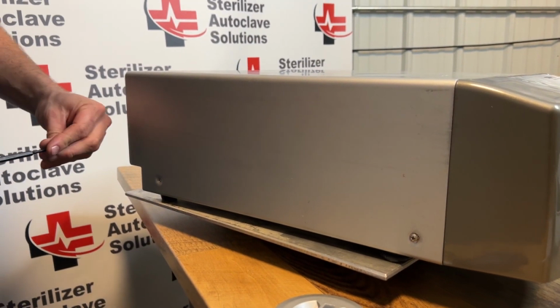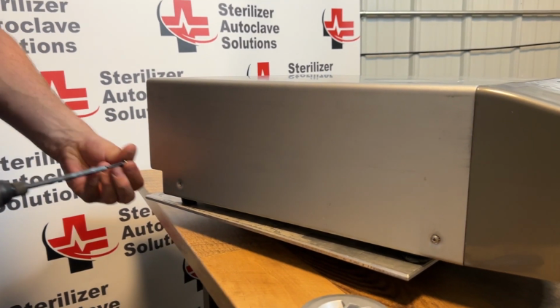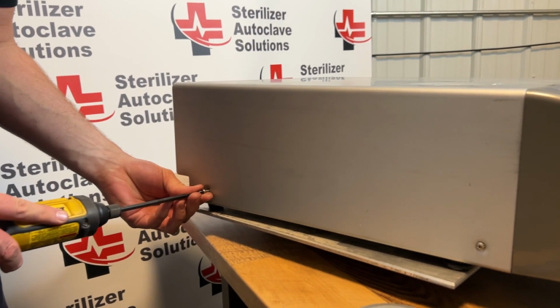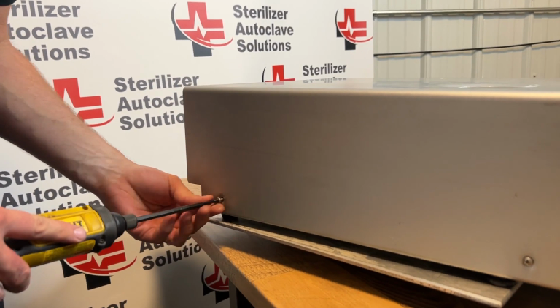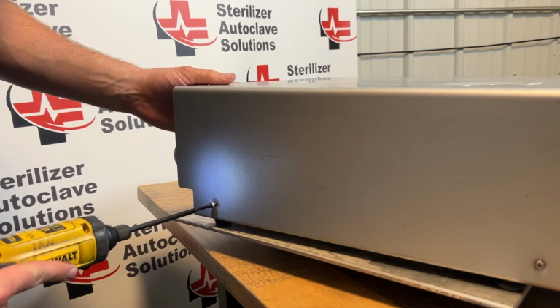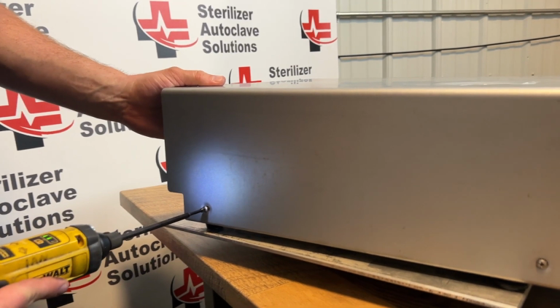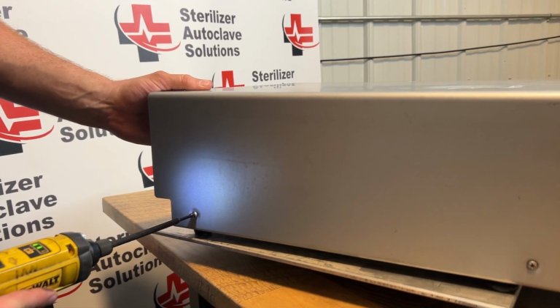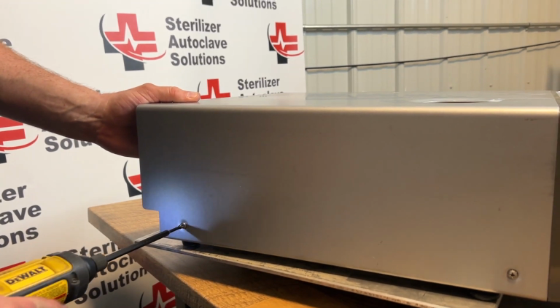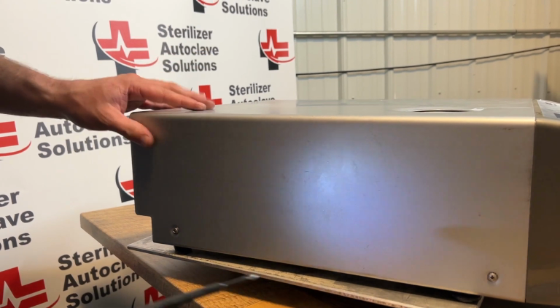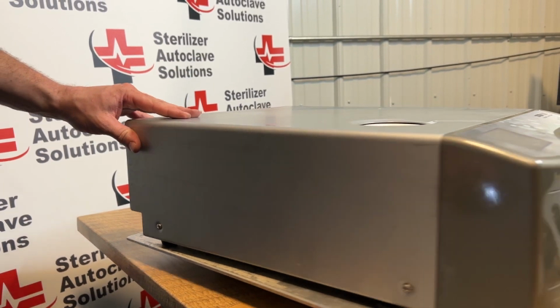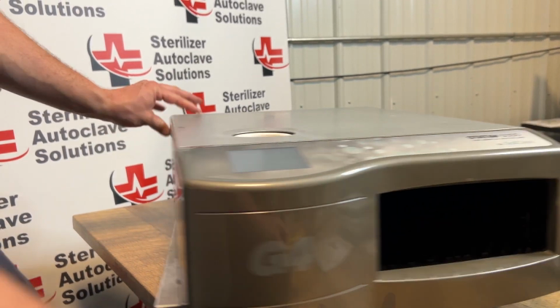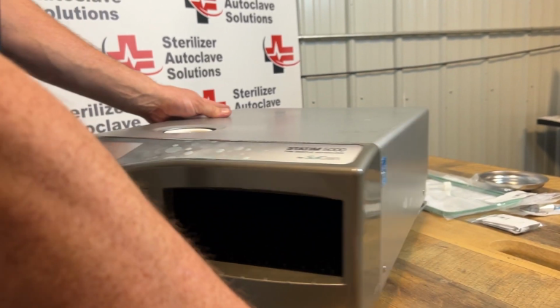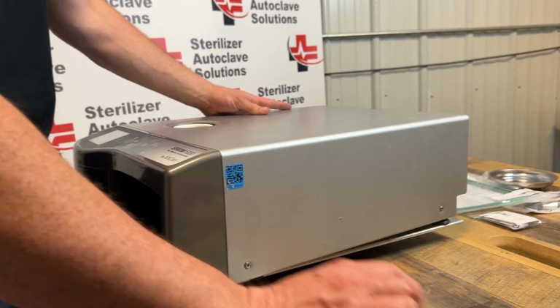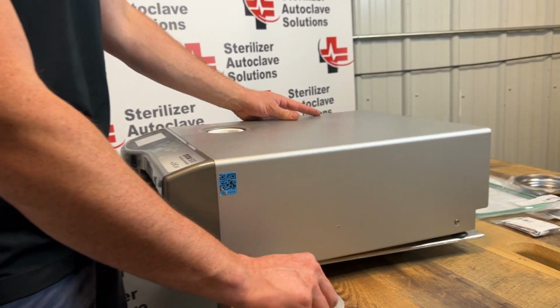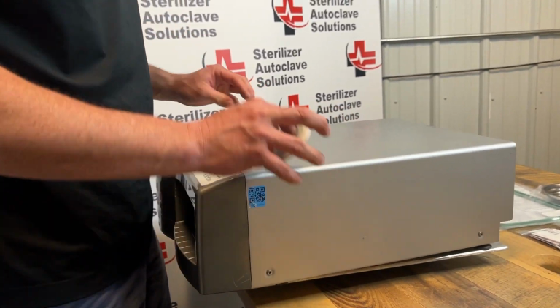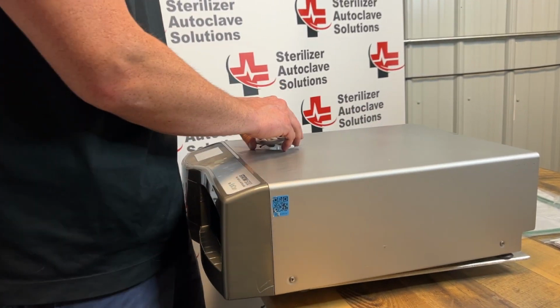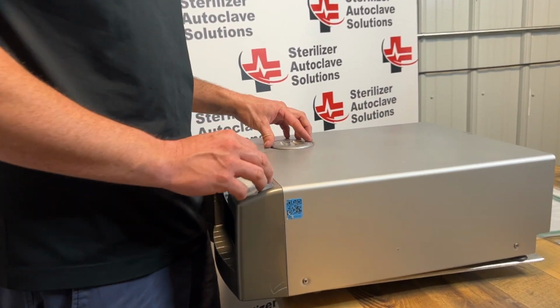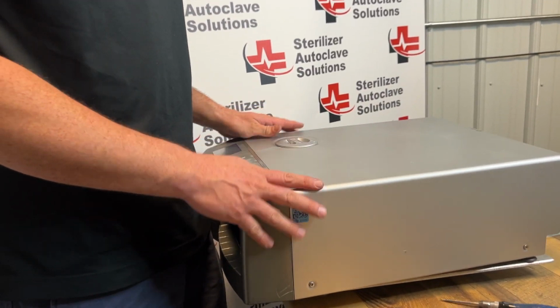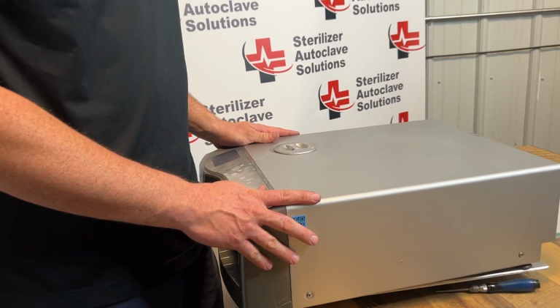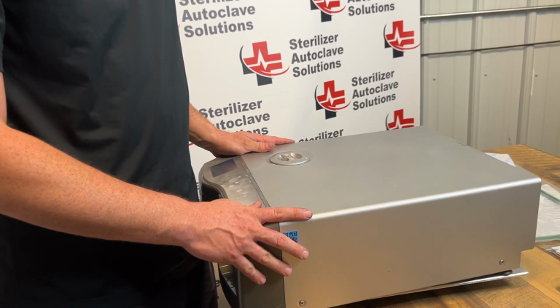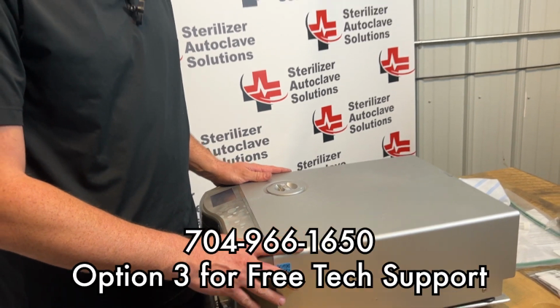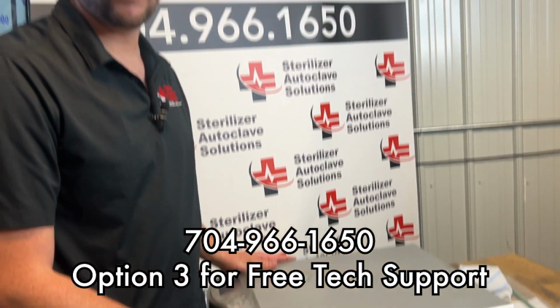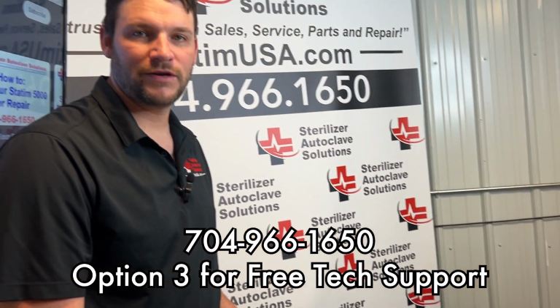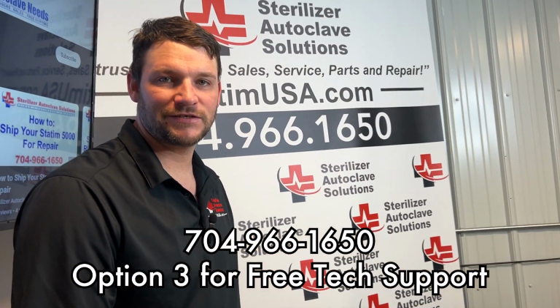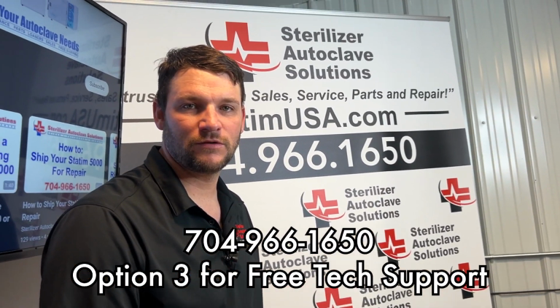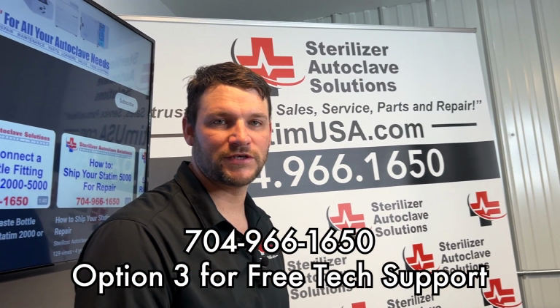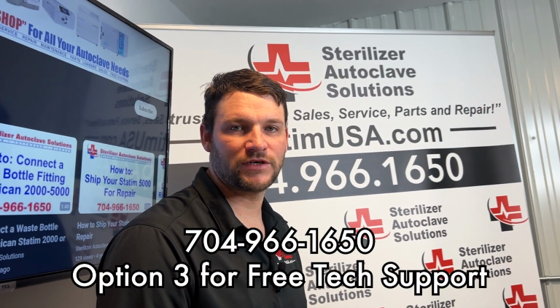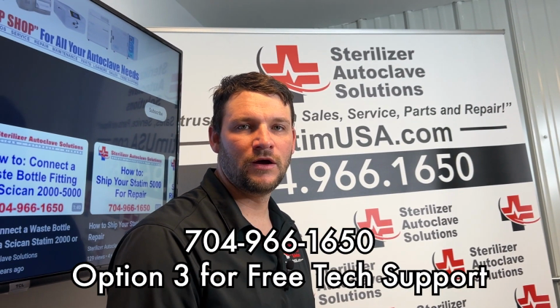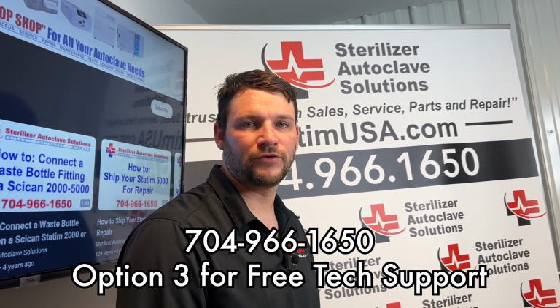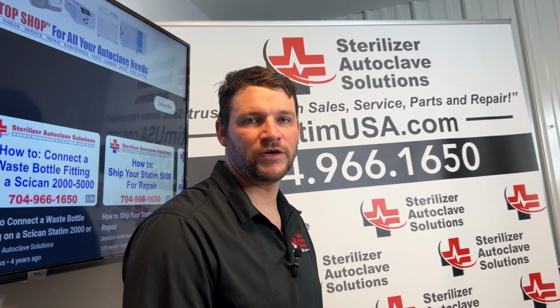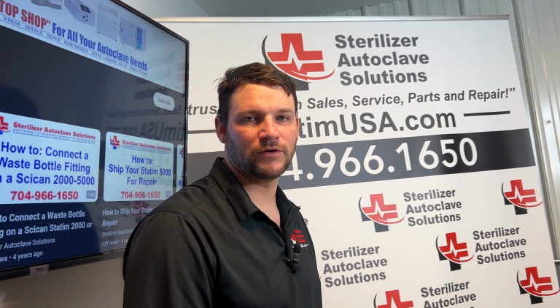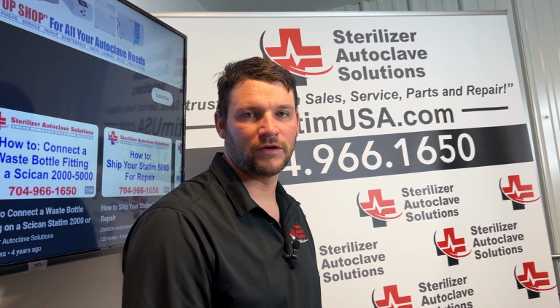If you have any questions with your two-year PM kit on your STATUM 5000 or any of your other autoplayers, please give us a call at 704-966-1650, option three for free tech support. Thank you.